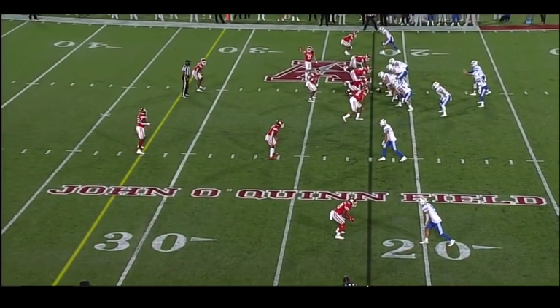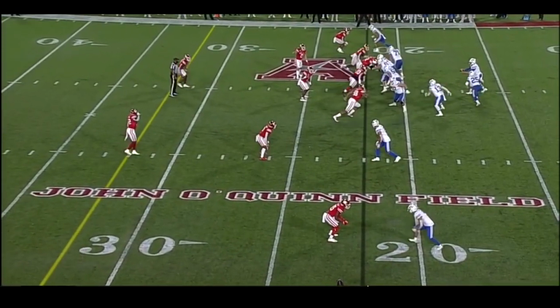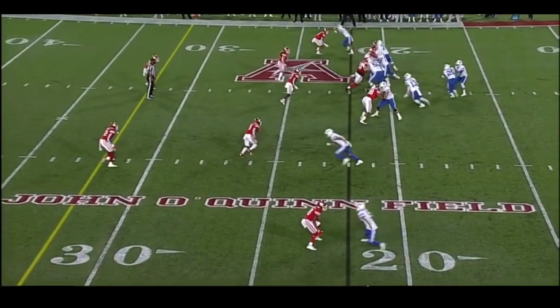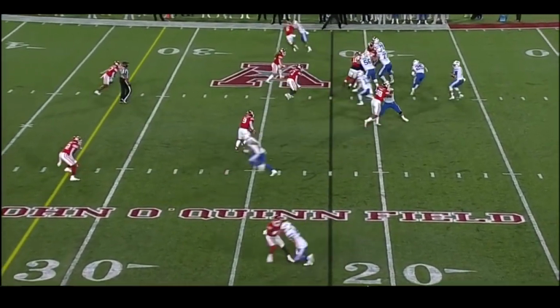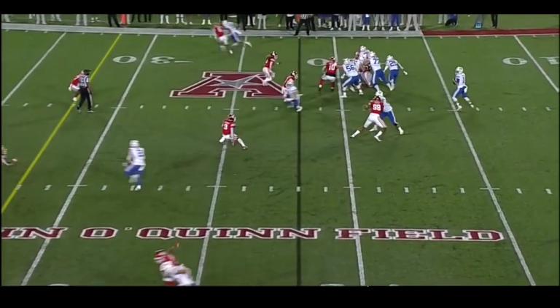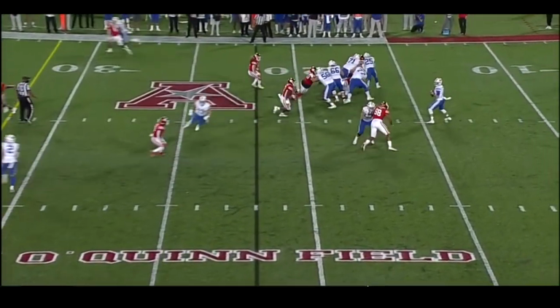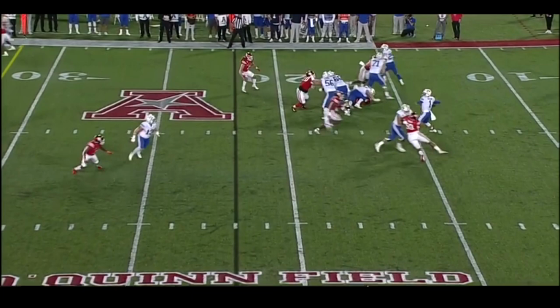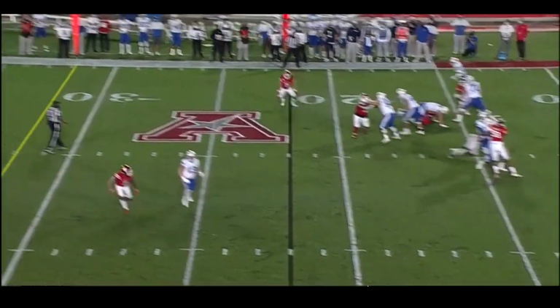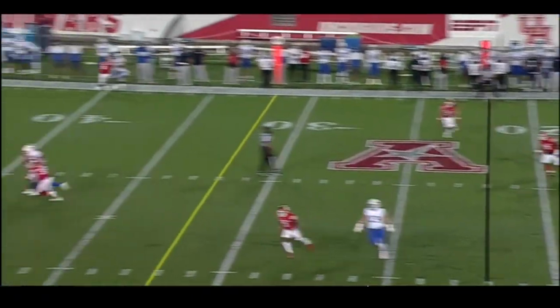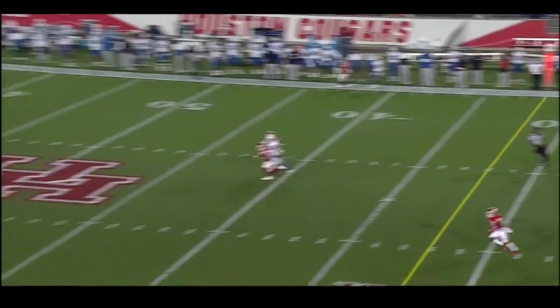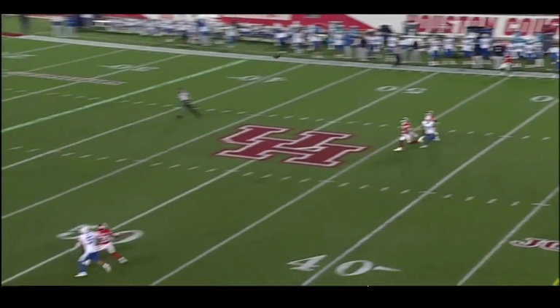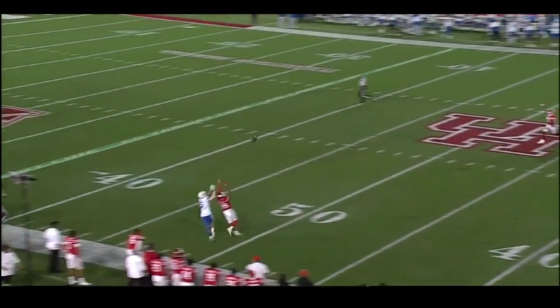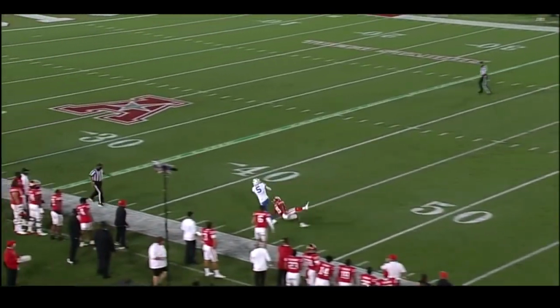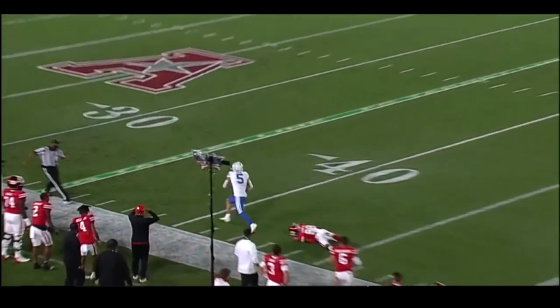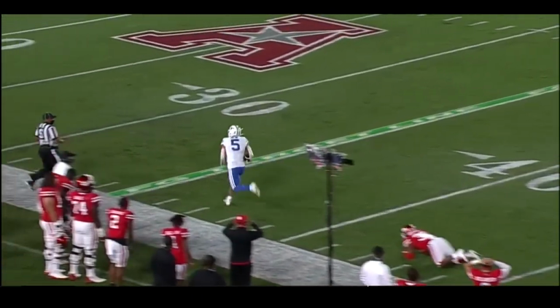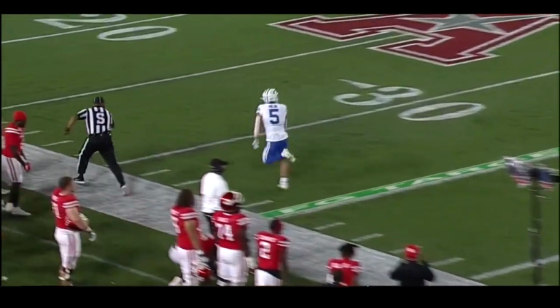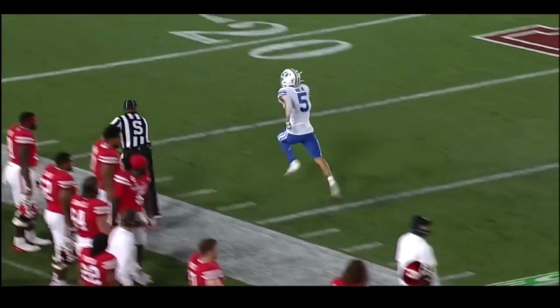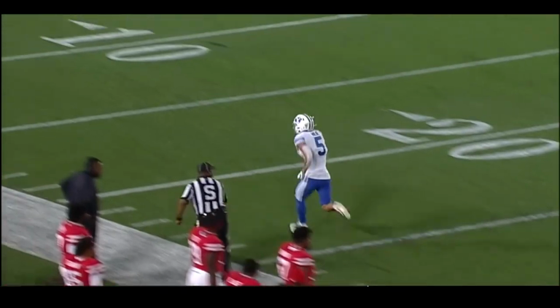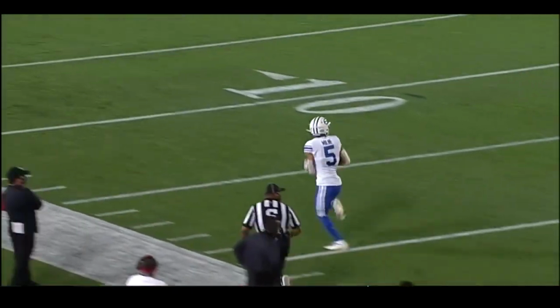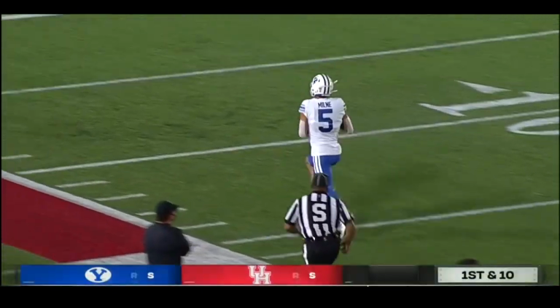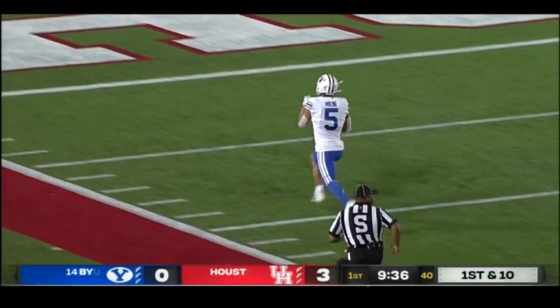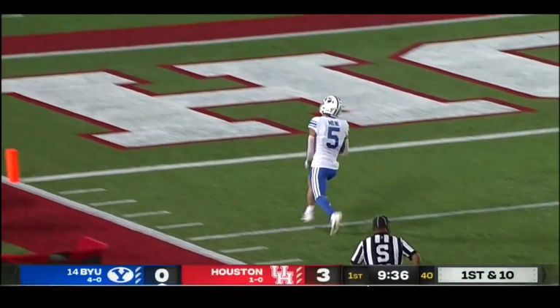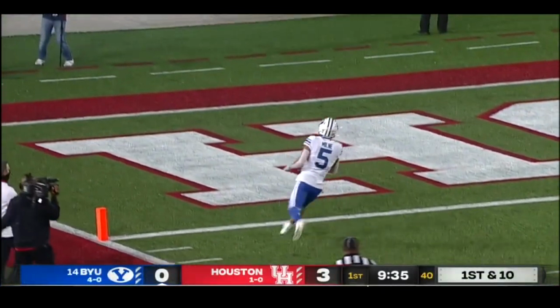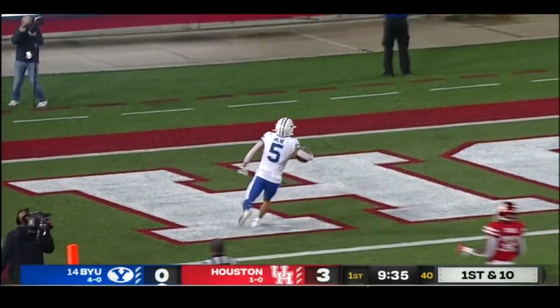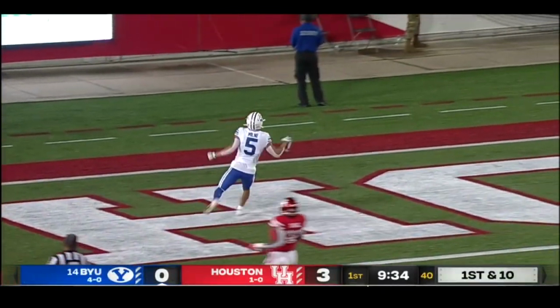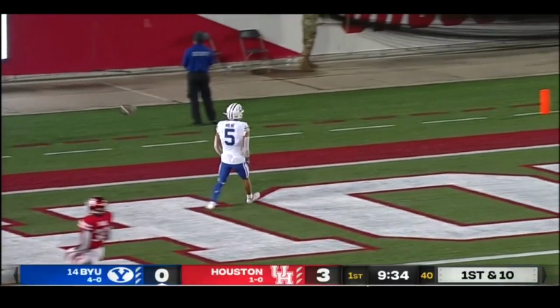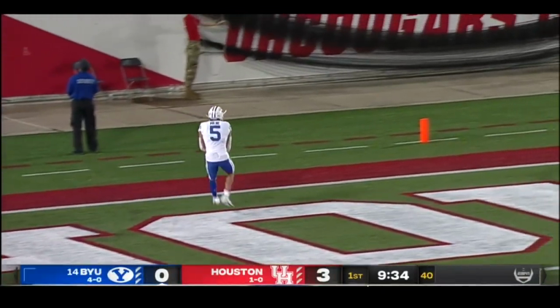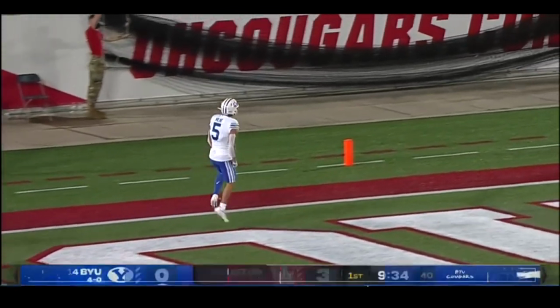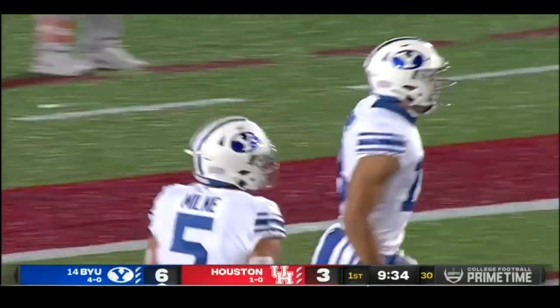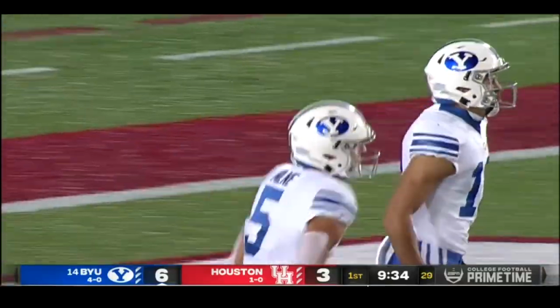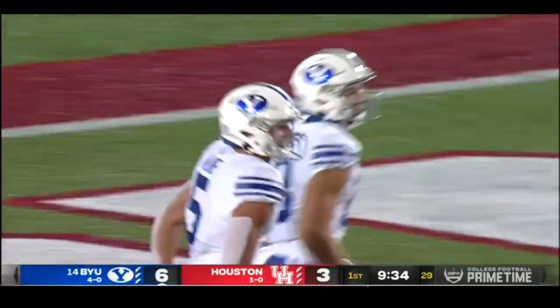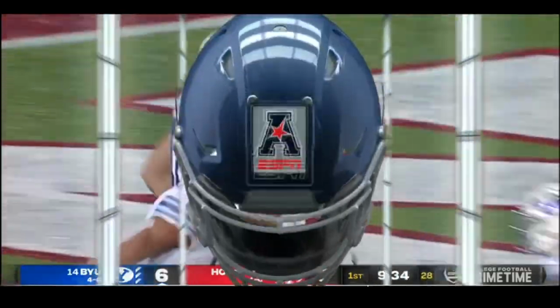Zach in shotgun, pulls it away from Algier, settles in a clean pocket, now hit as he throws — deep down the near side to Dax. Bill makes the catch, he's gonna go! 40, 30, 20, 10 — and just like that, BYU on top!